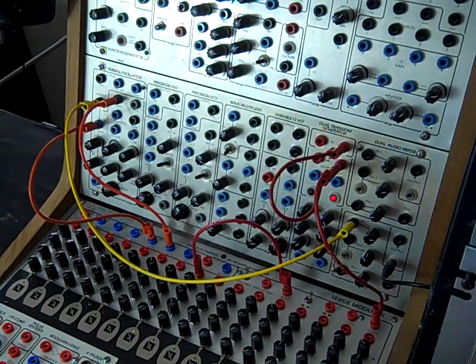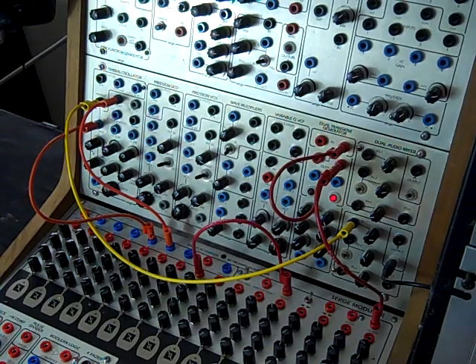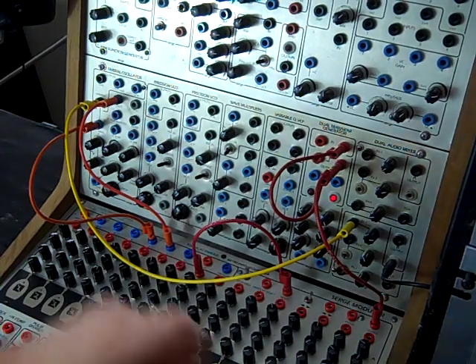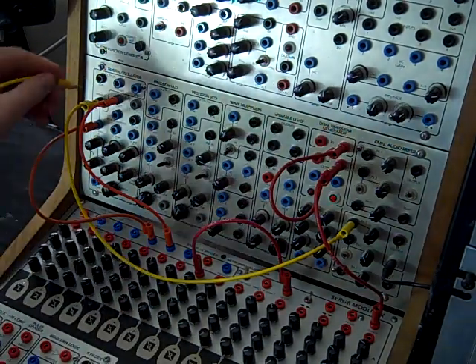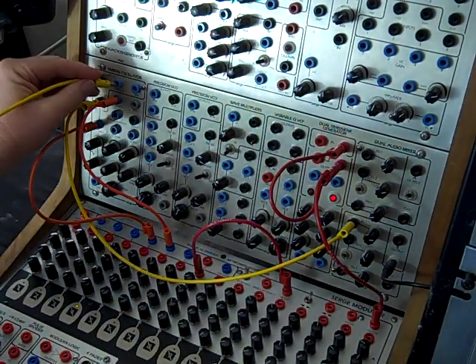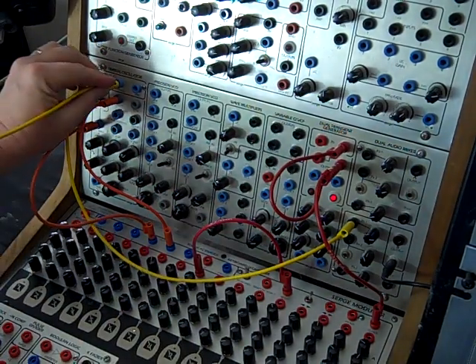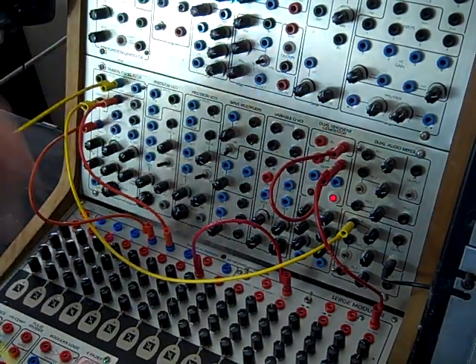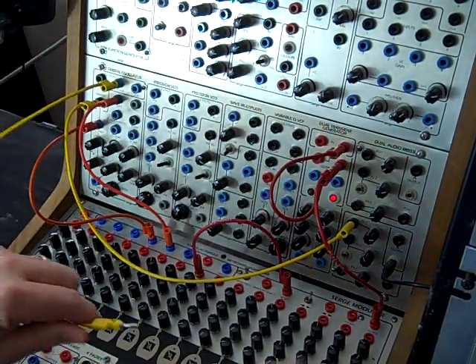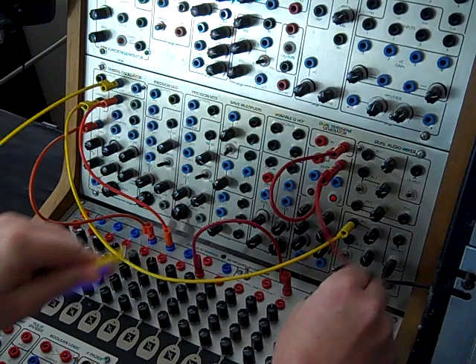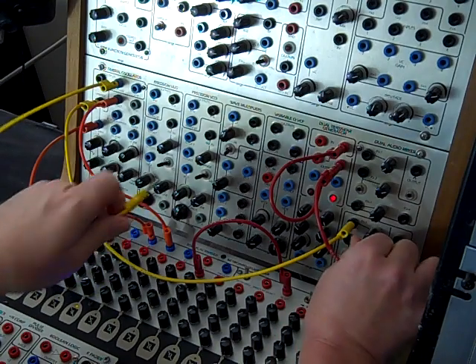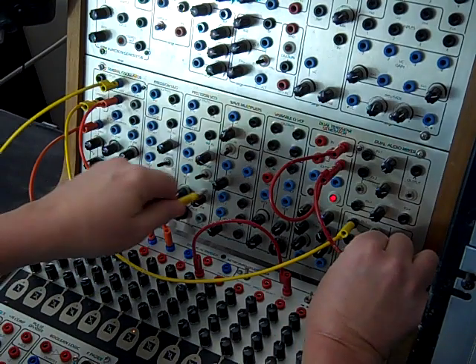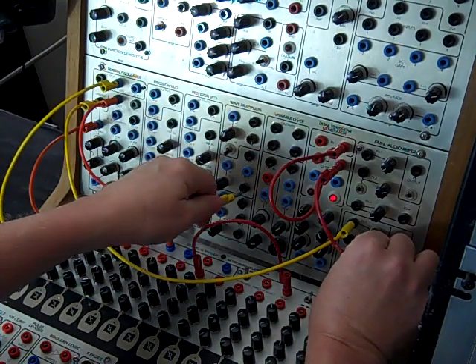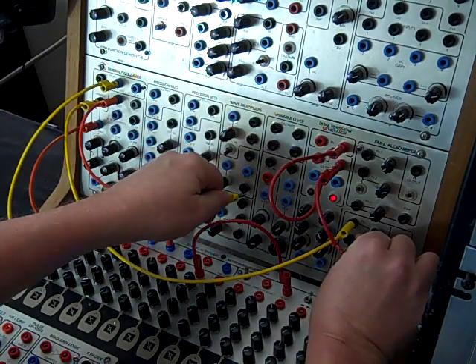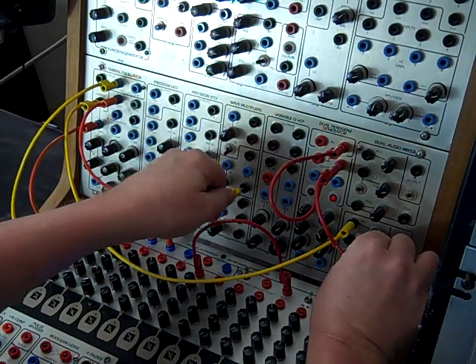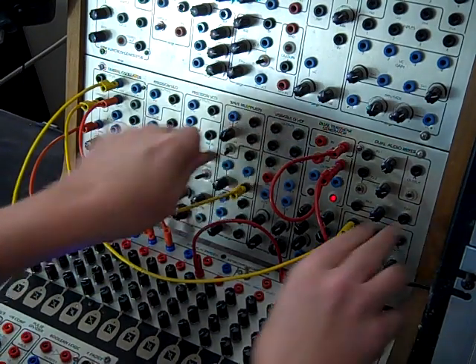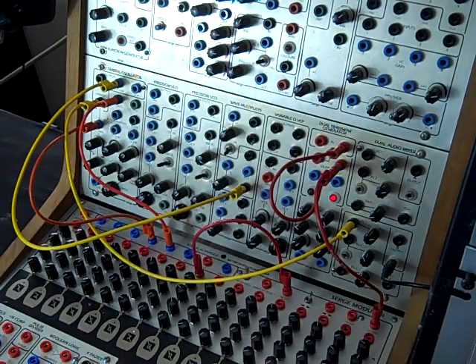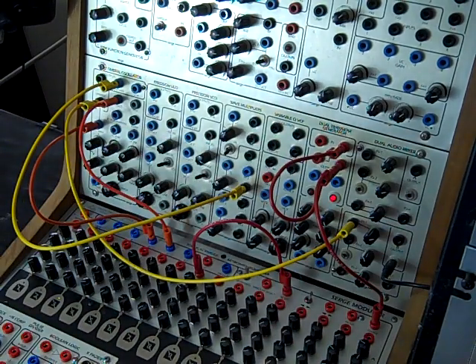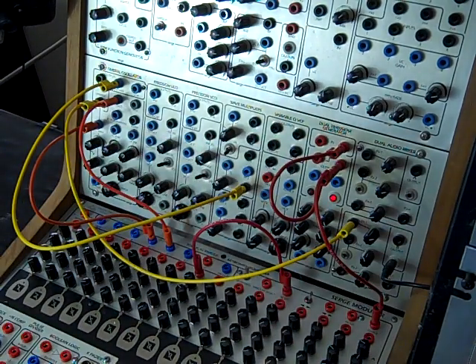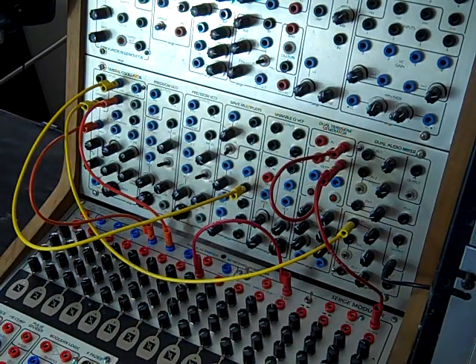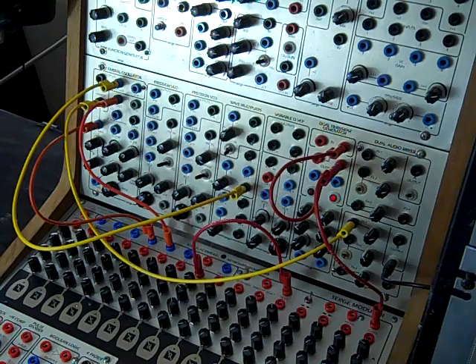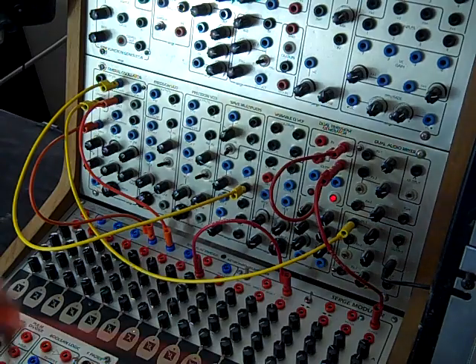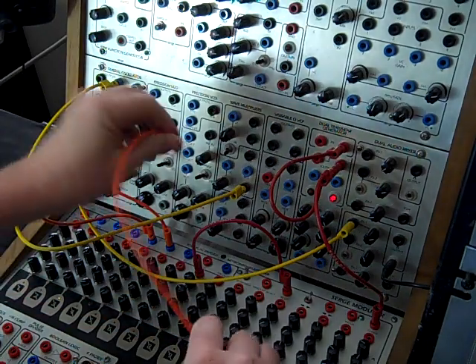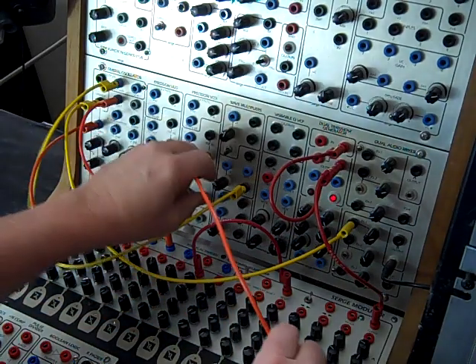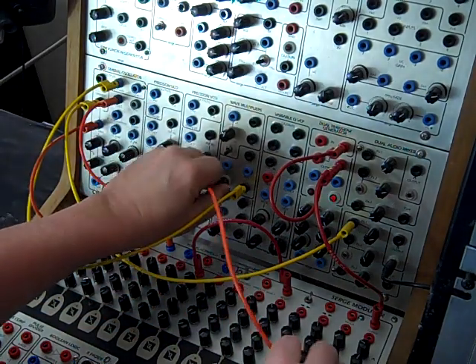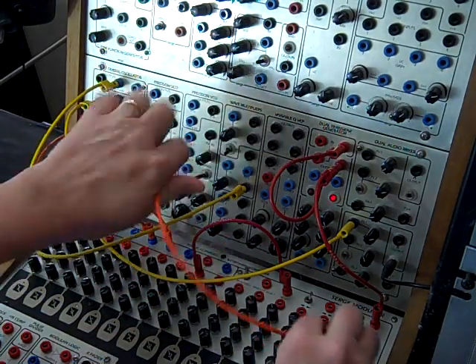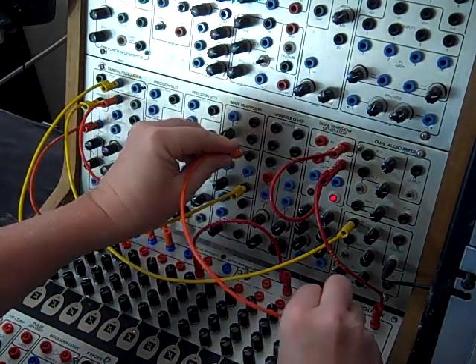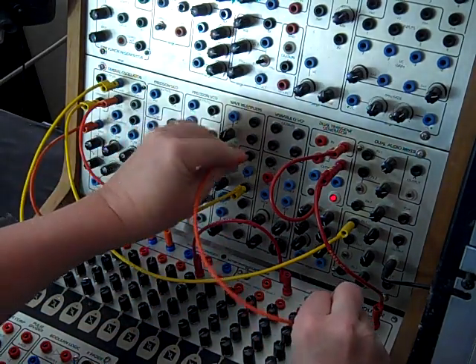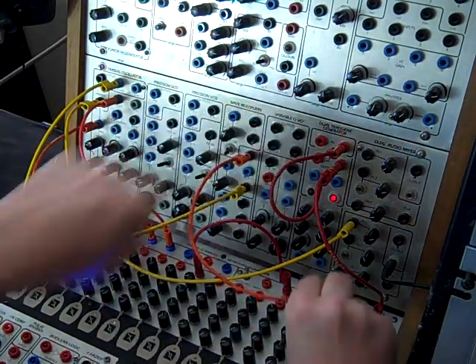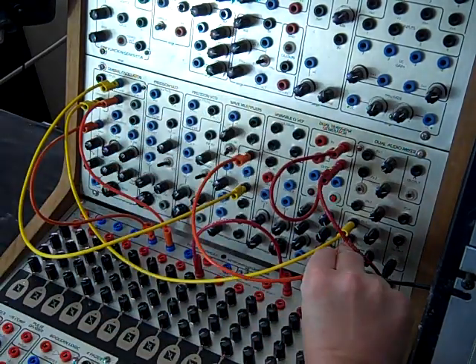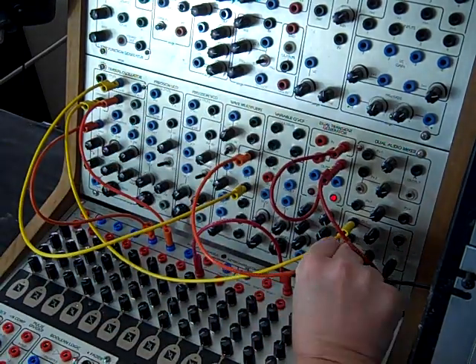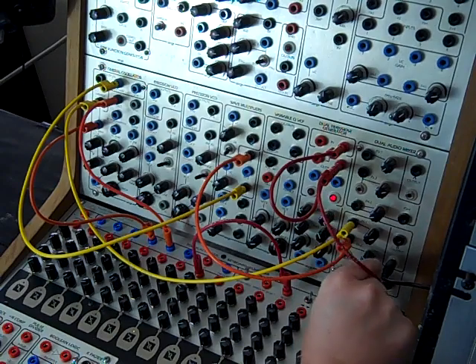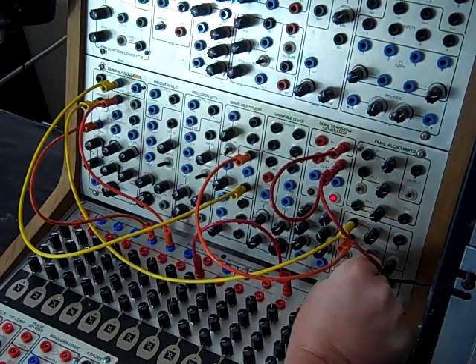Now we can take the triangle wave out of that same oscillator and go into the end of the middle section of the wave multipliers, and take that out to another mixer.